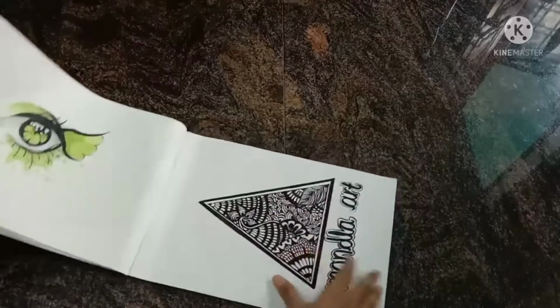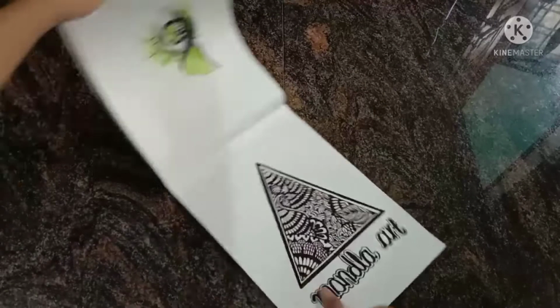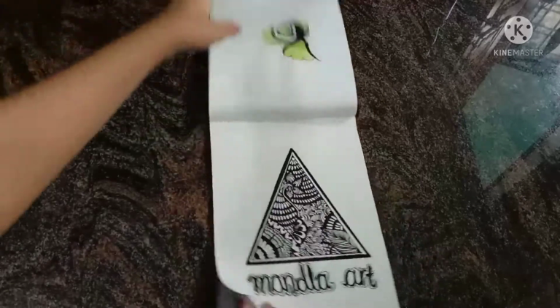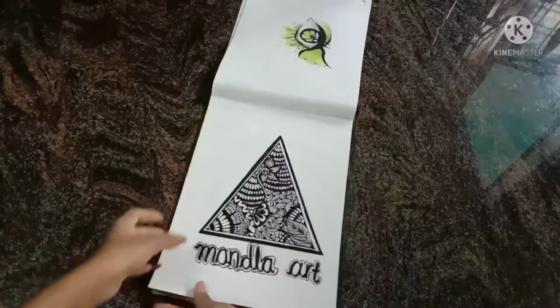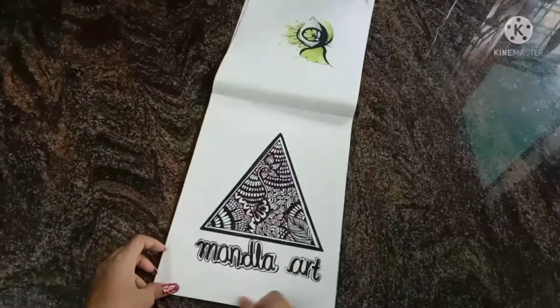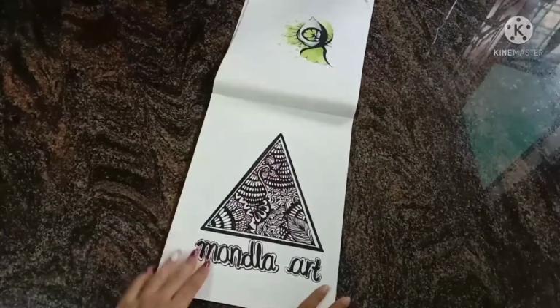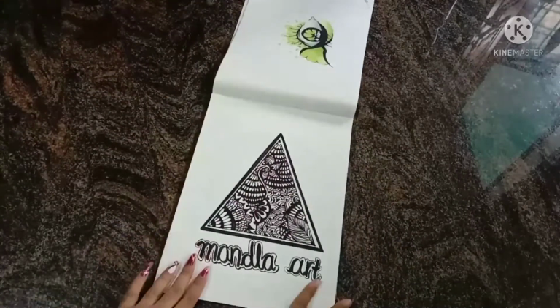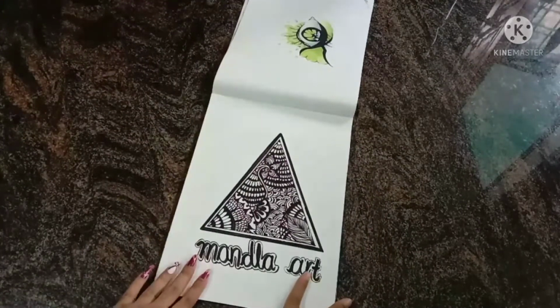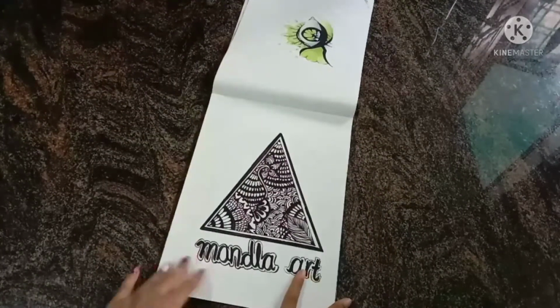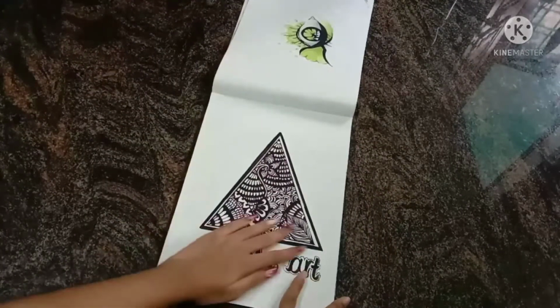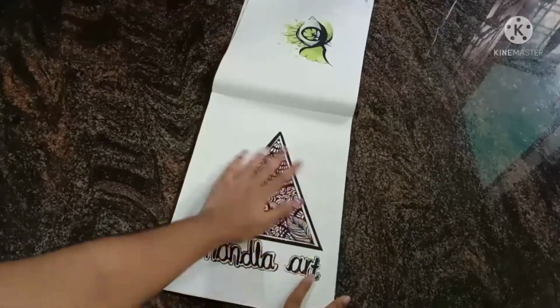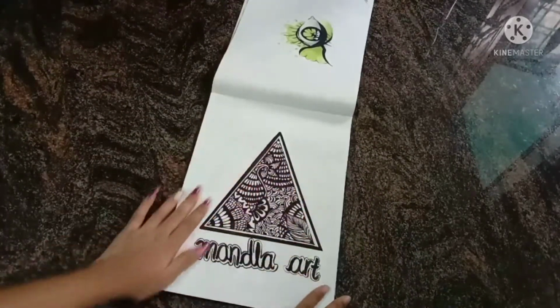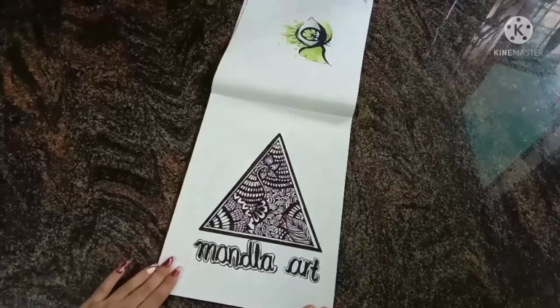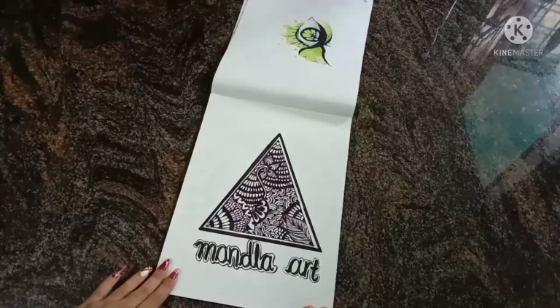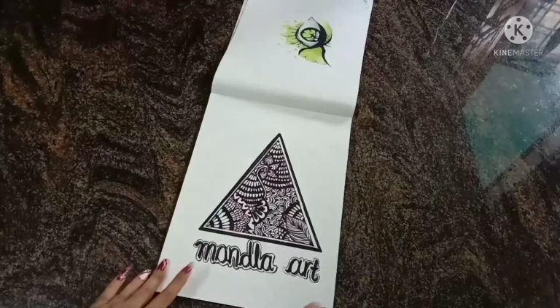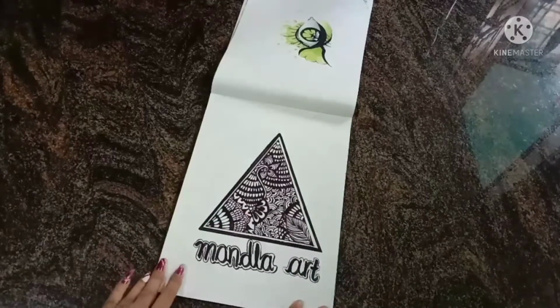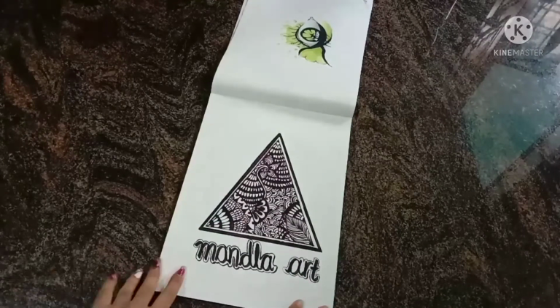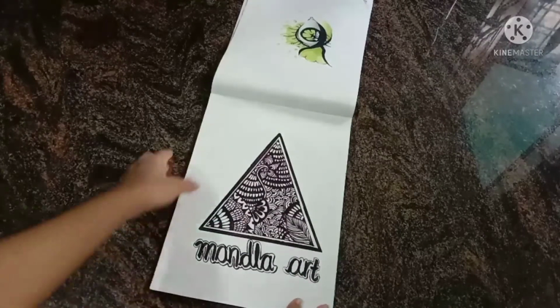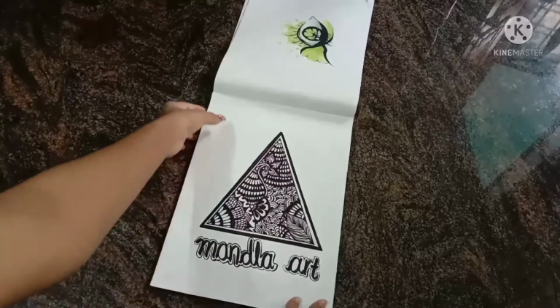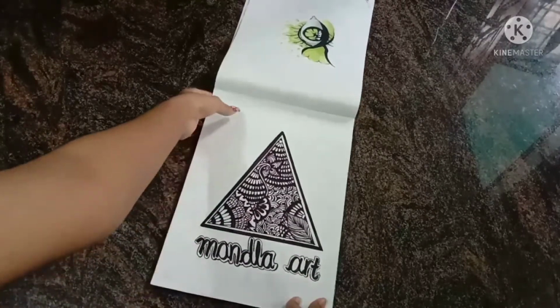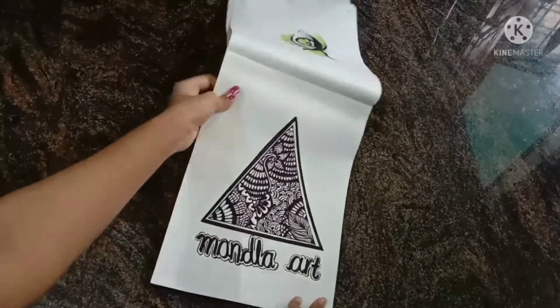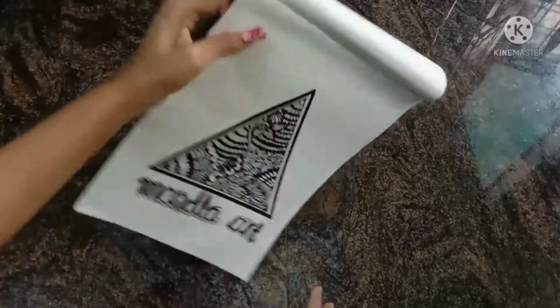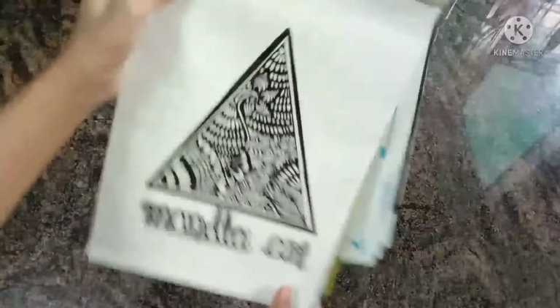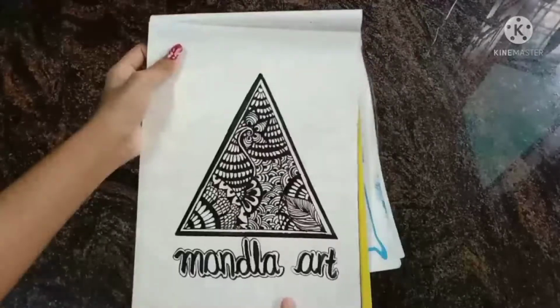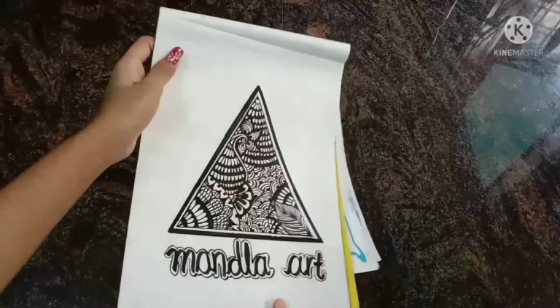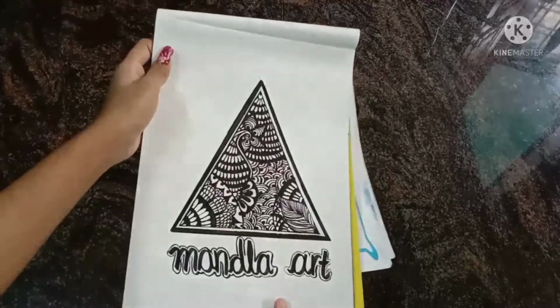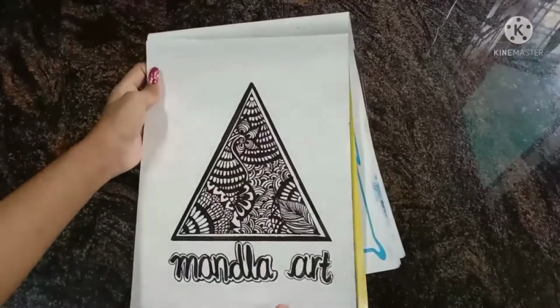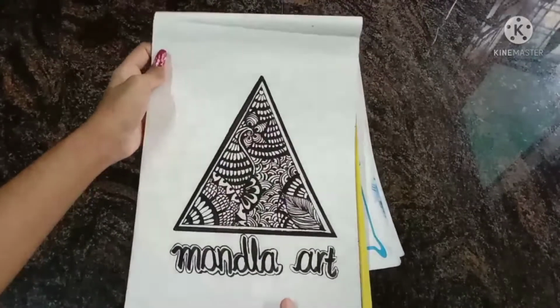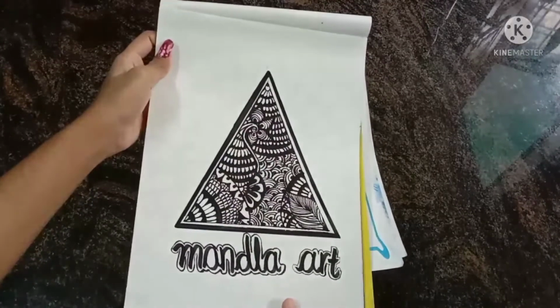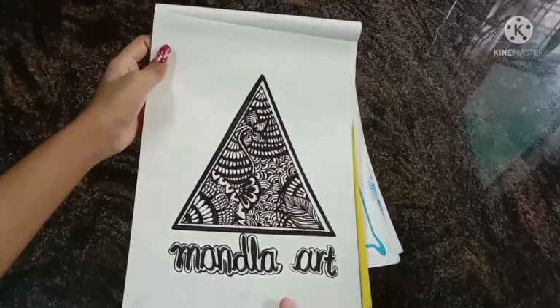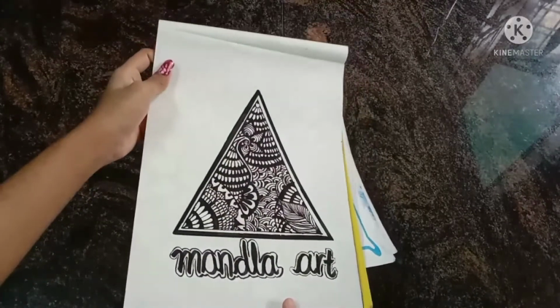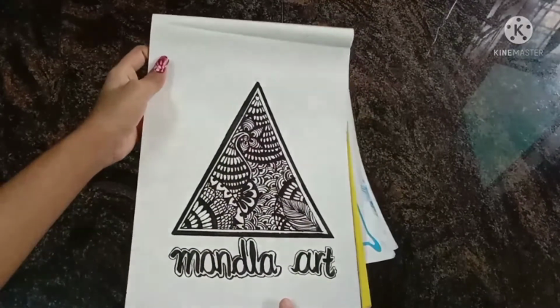The next one is a mandala art. I used brush pens and micro pens for this drawing.